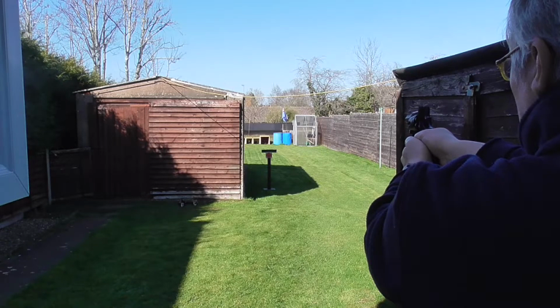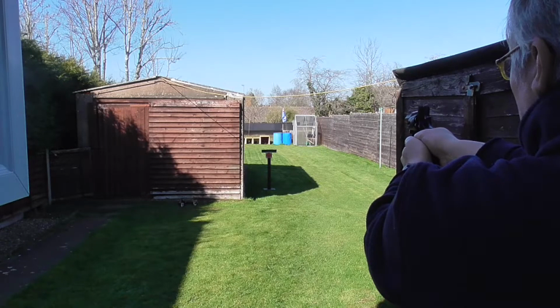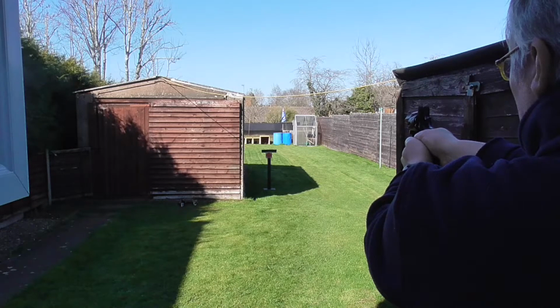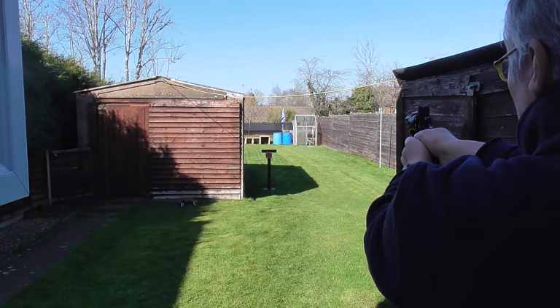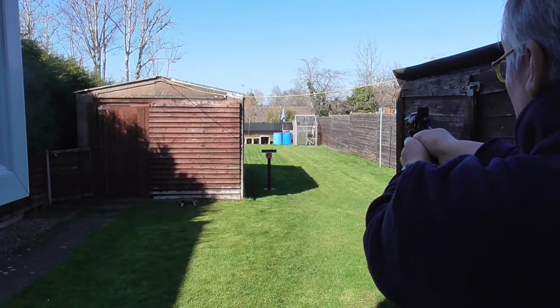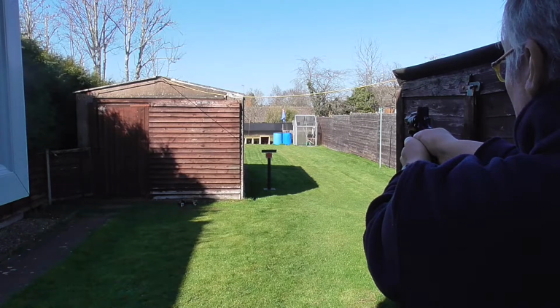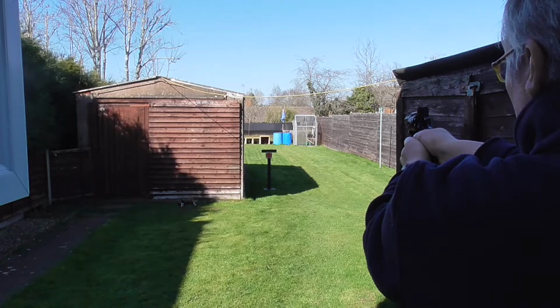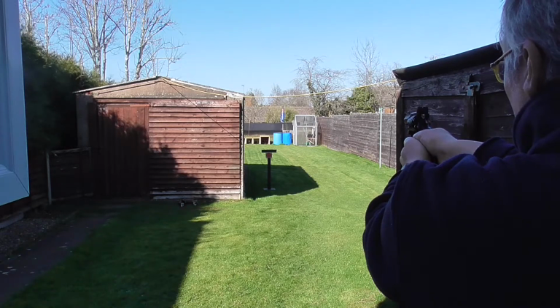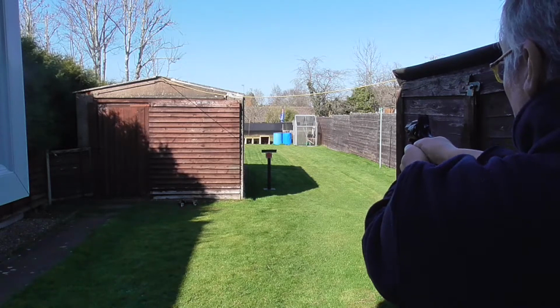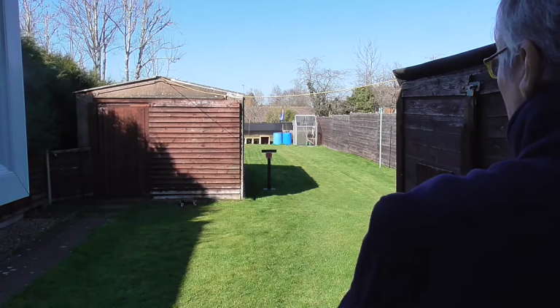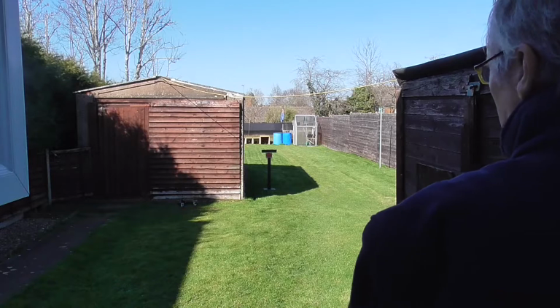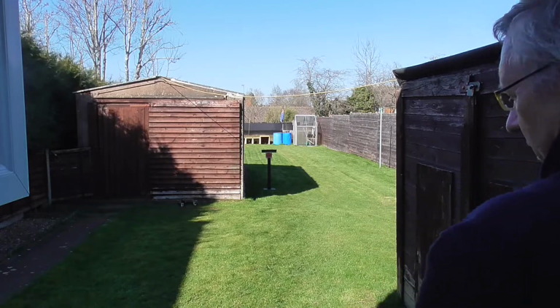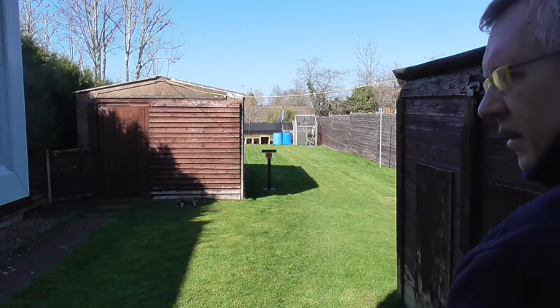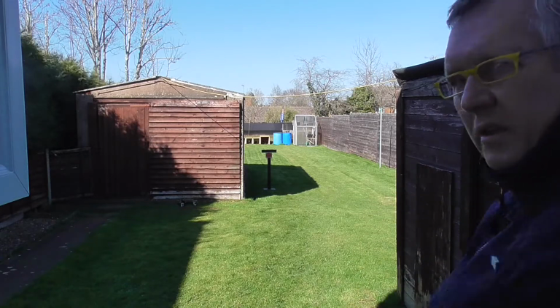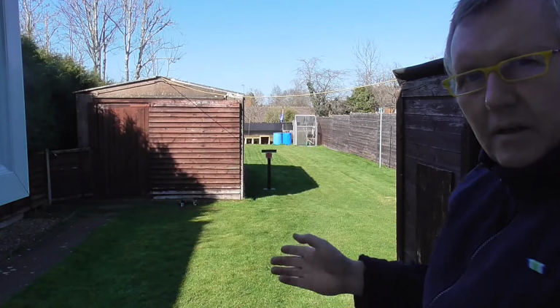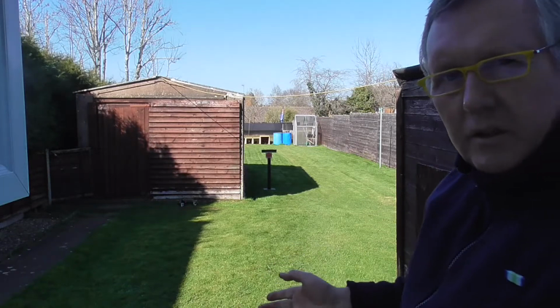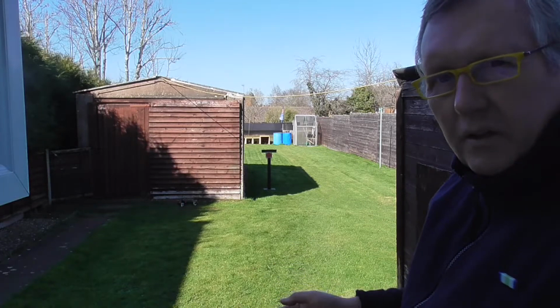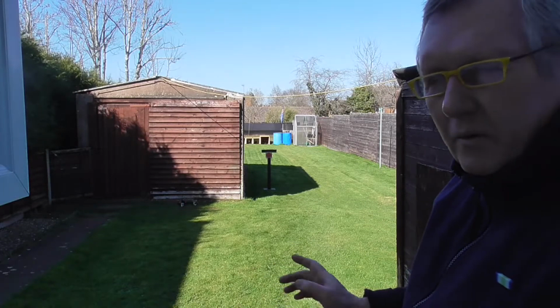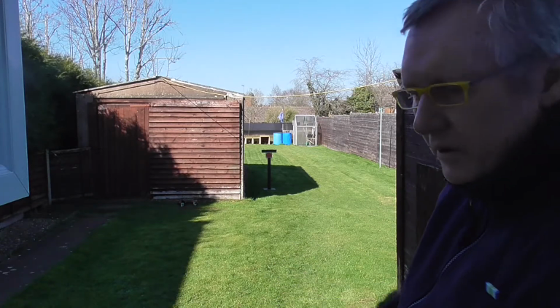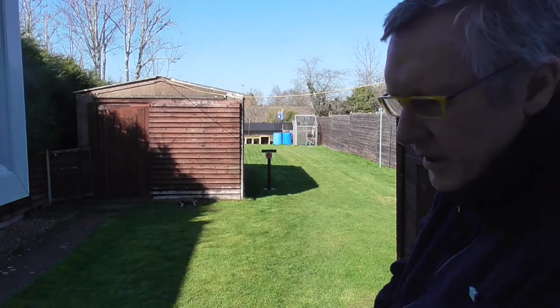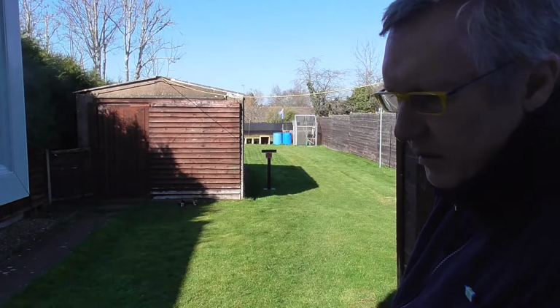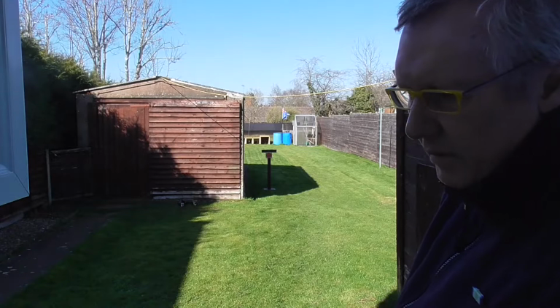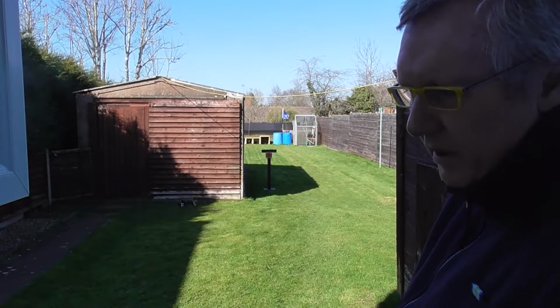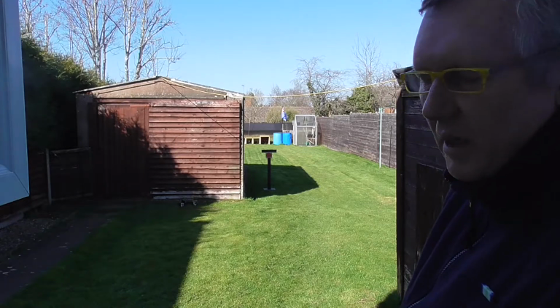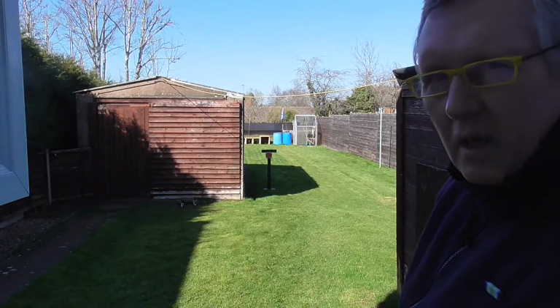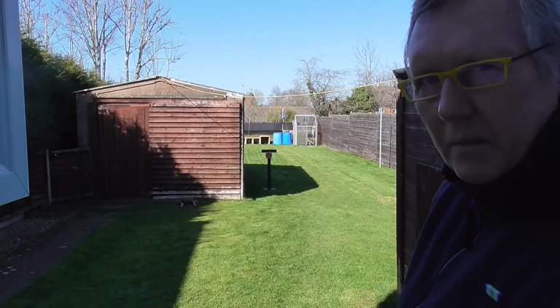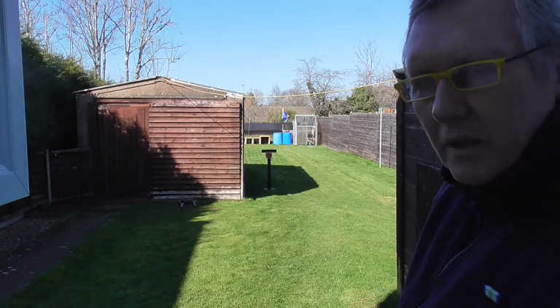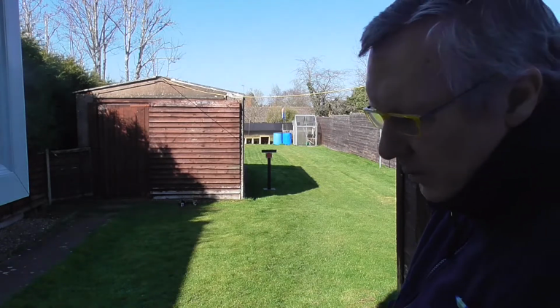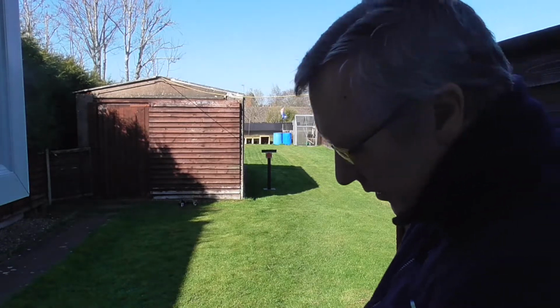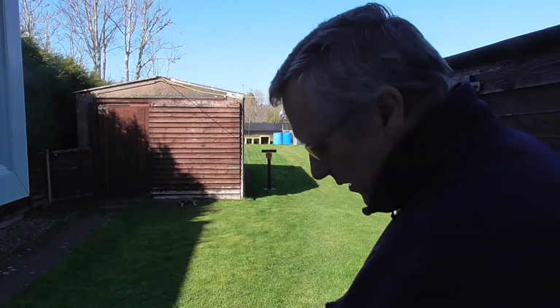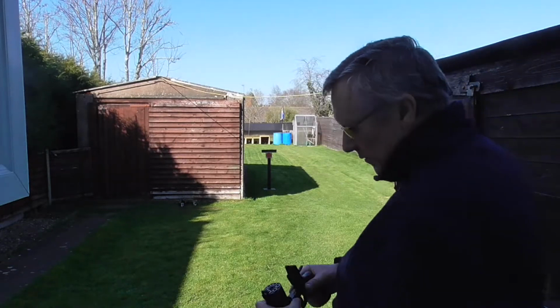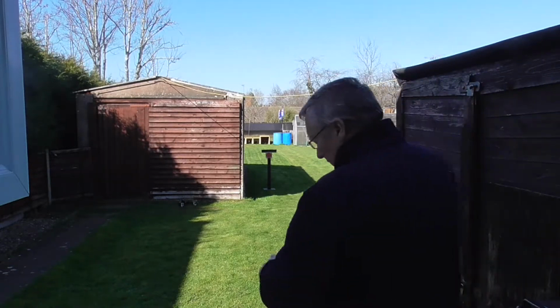That happened completely - that was me. That was wide. So out of those 6 shots, I think I put 4 in the target, one definitely went to the left, and one went wide to the left - I pulled myself. Okay, so let's have a look at the target.